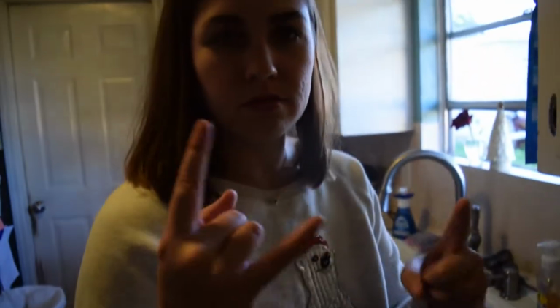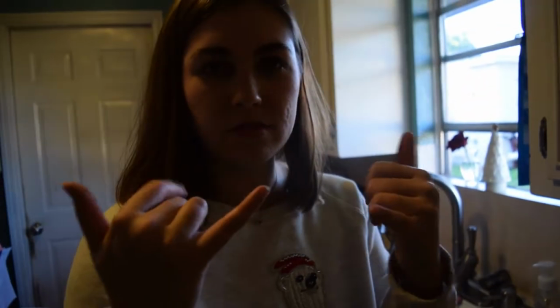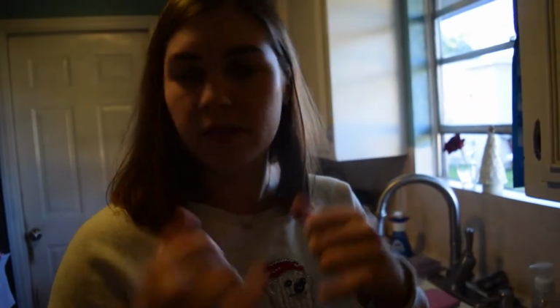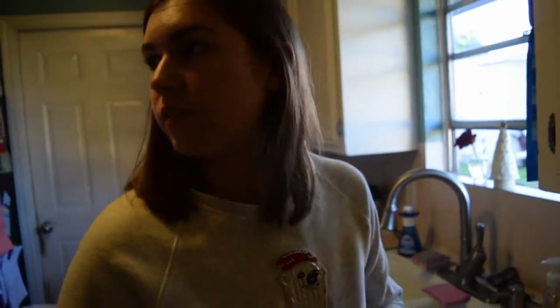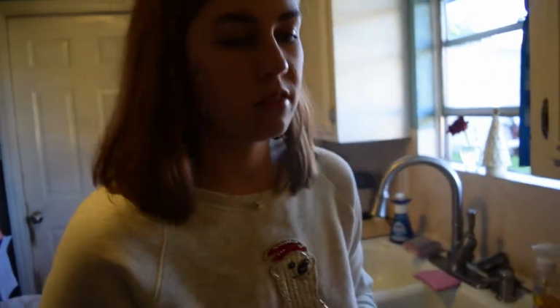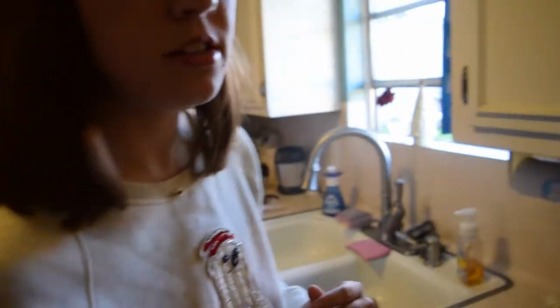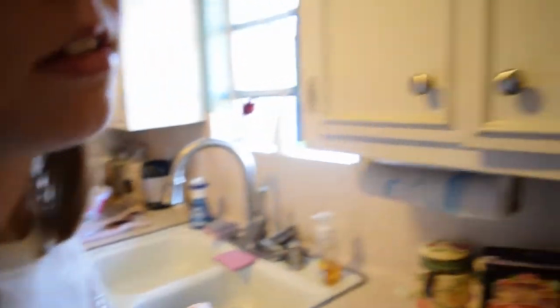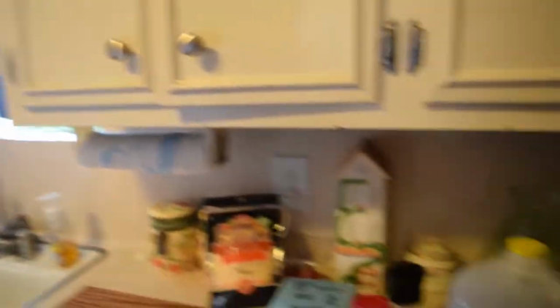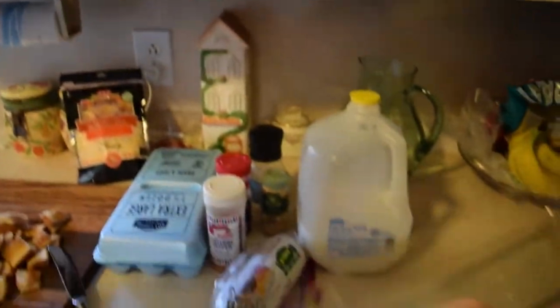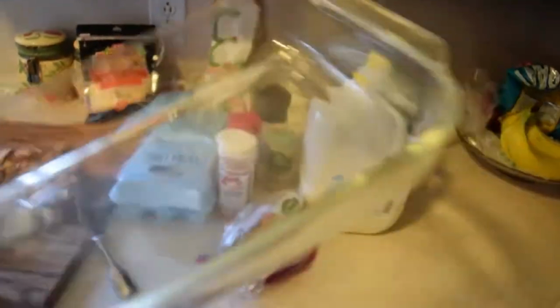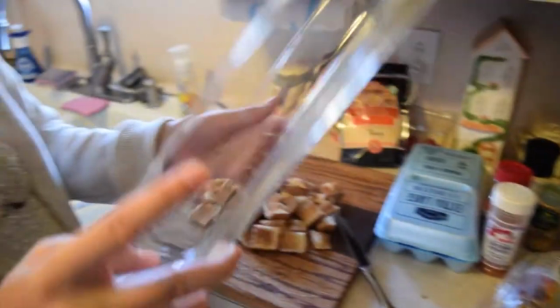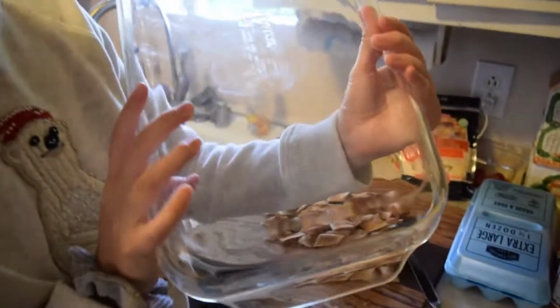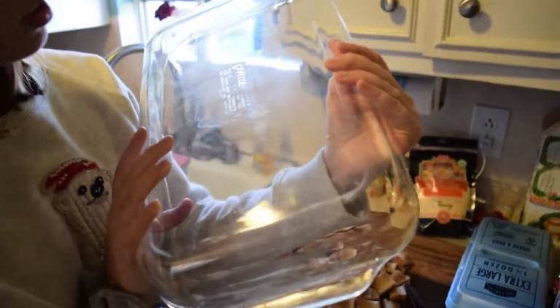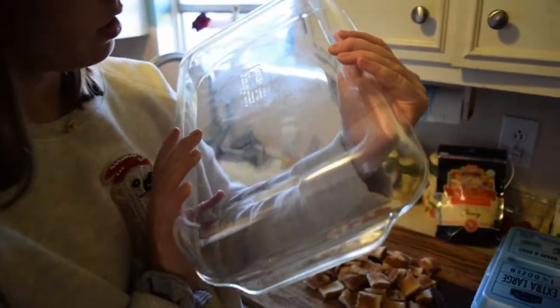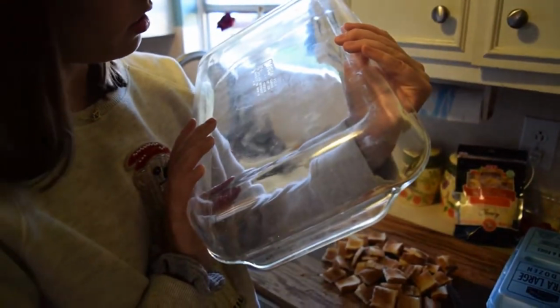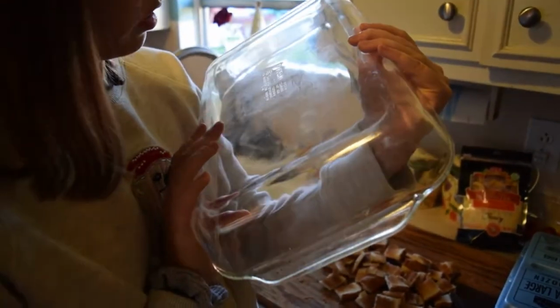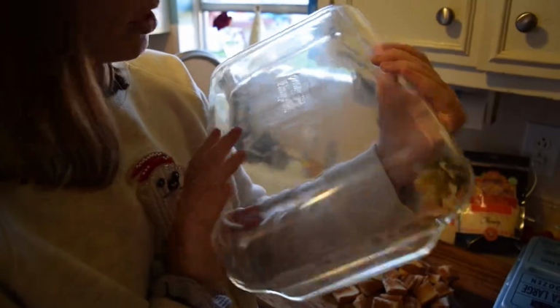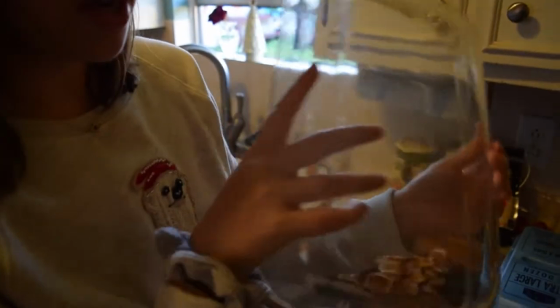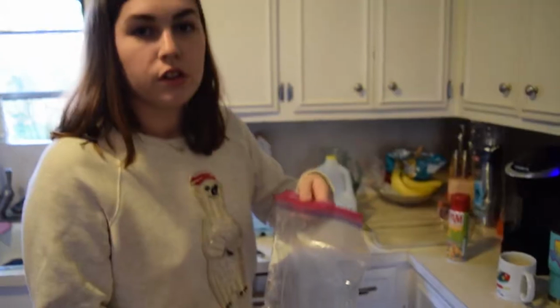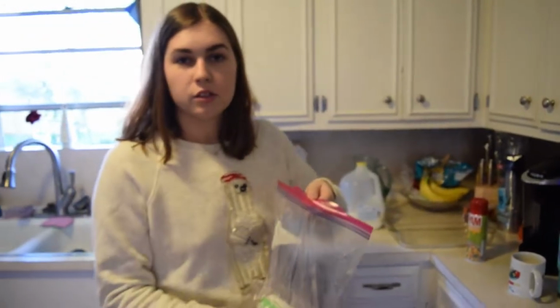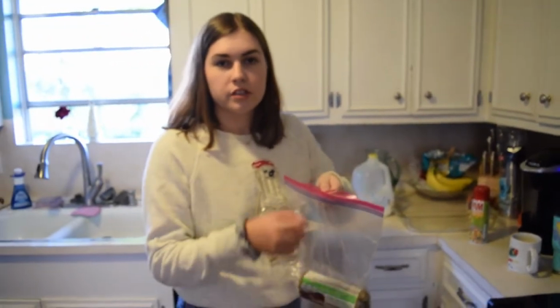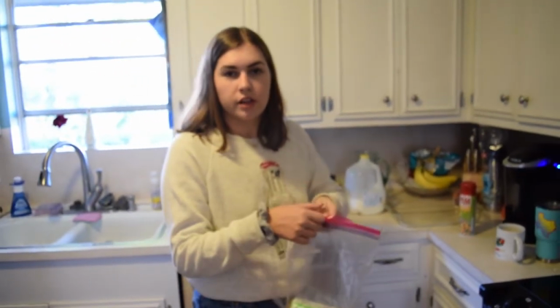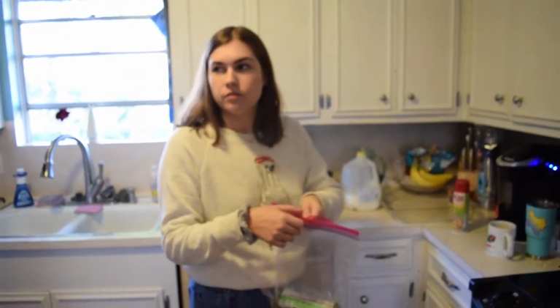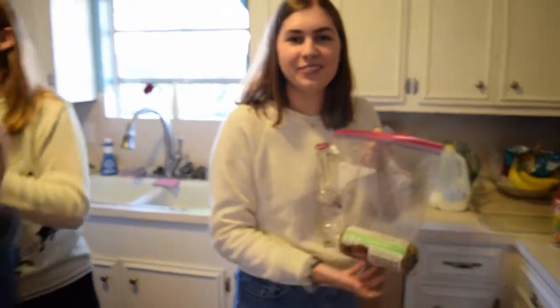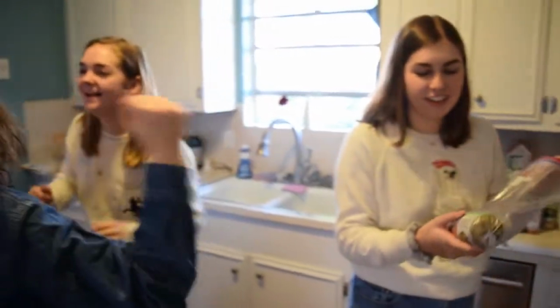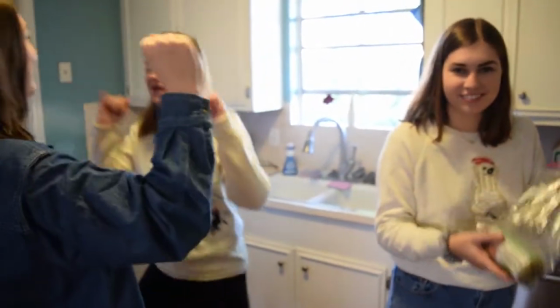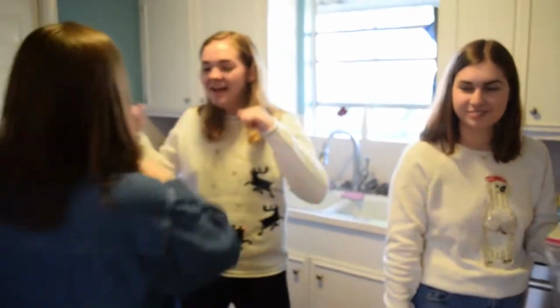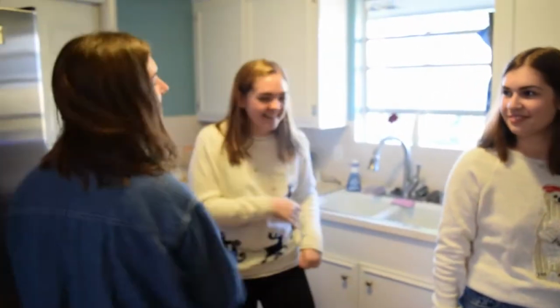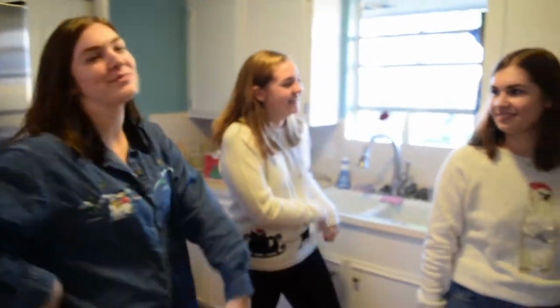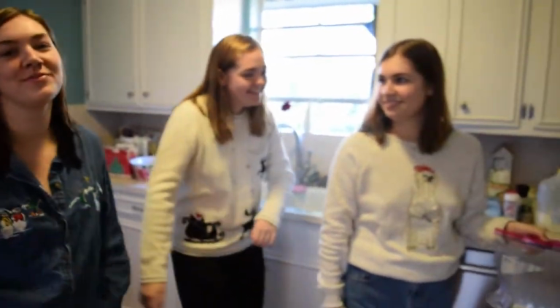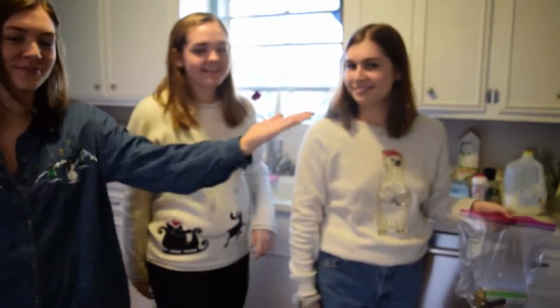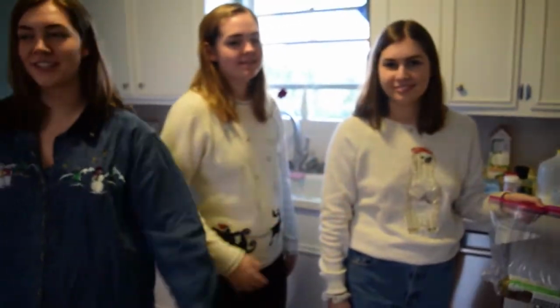What's the size of the pan? I think it's a 13 by 9. My little minions are going to help me, so we're gonna continue.